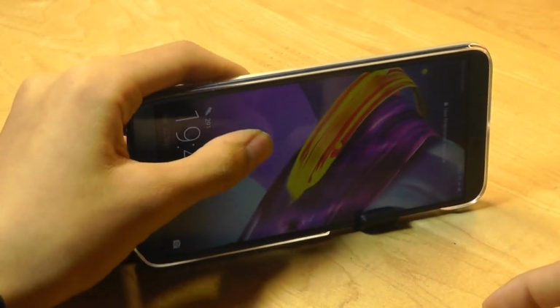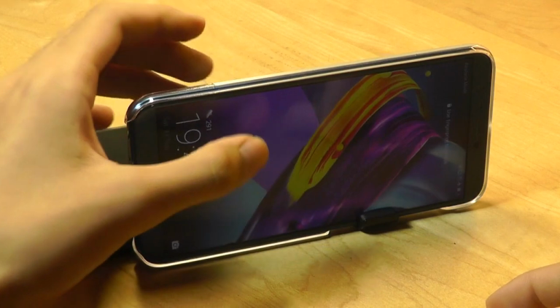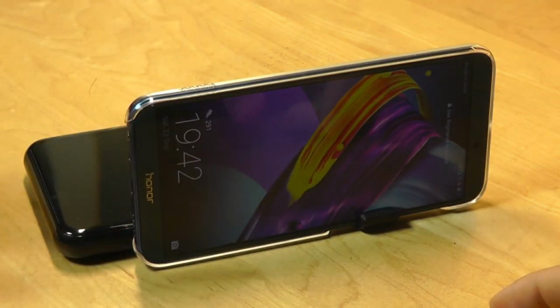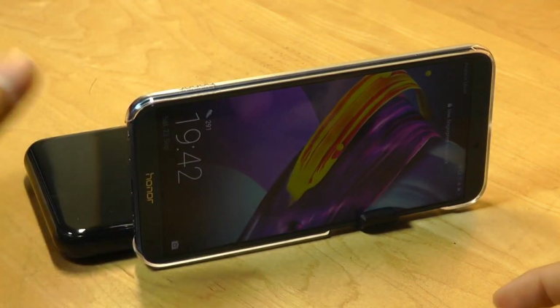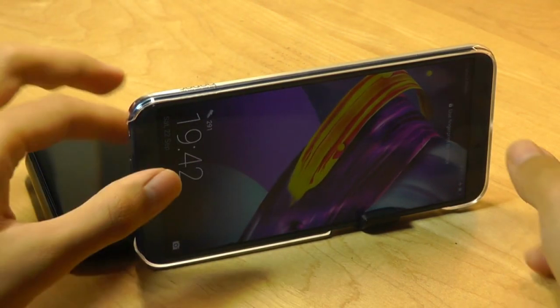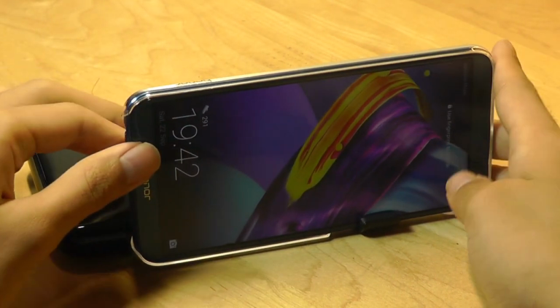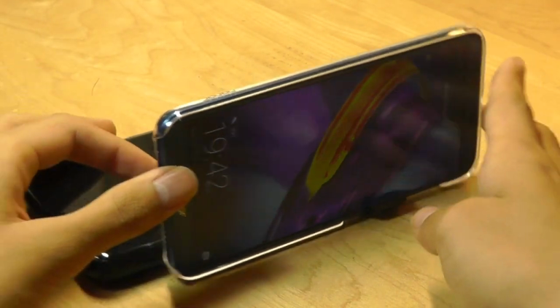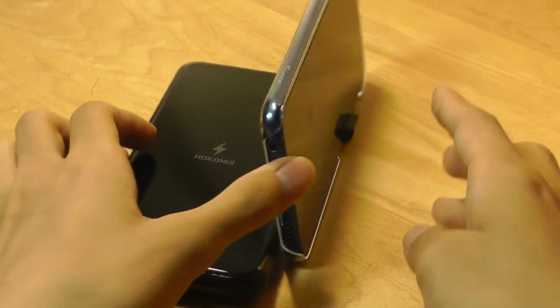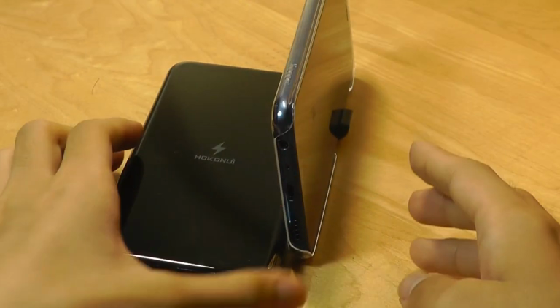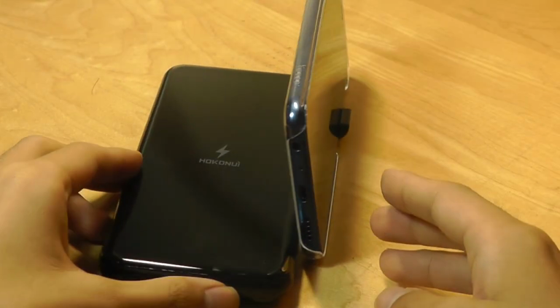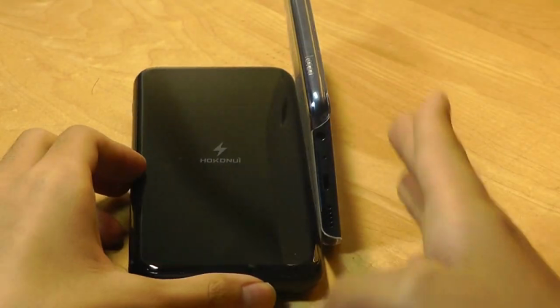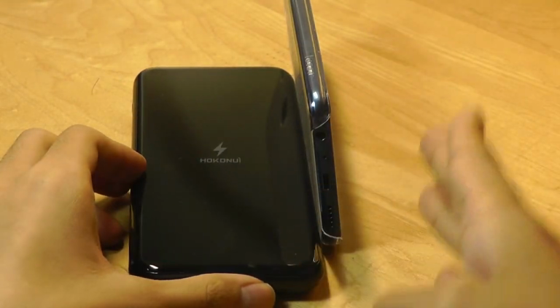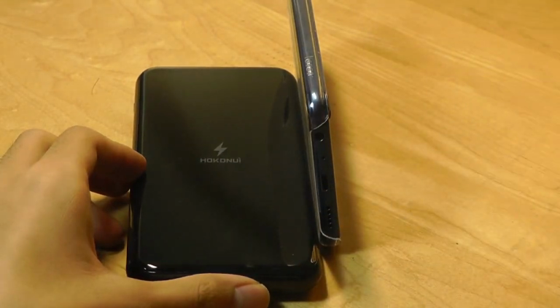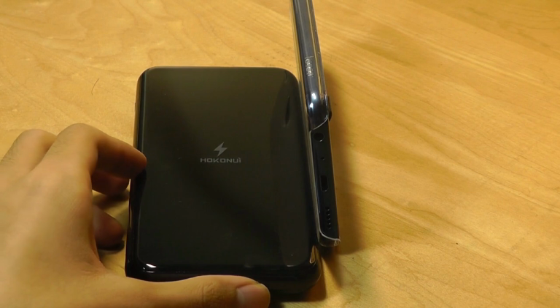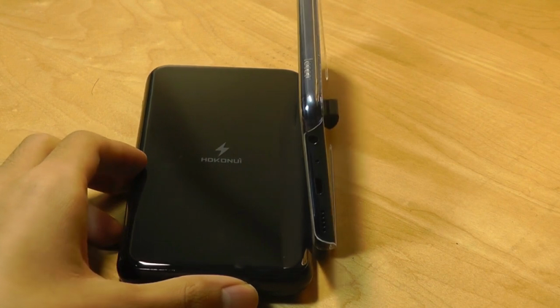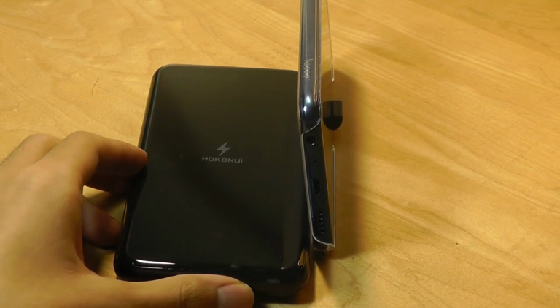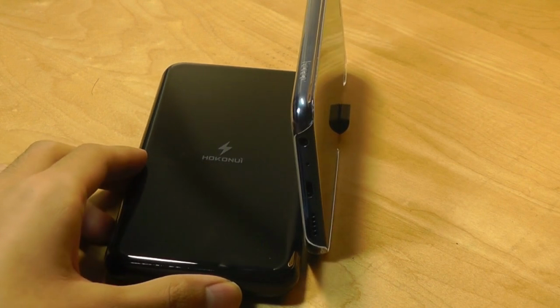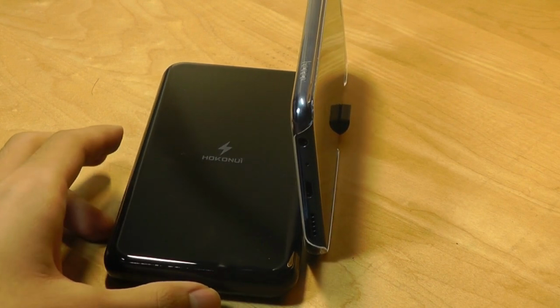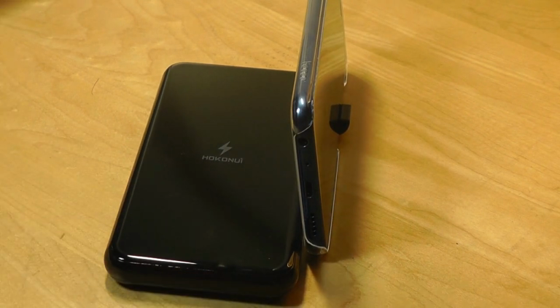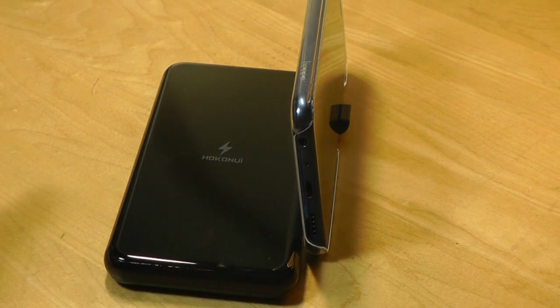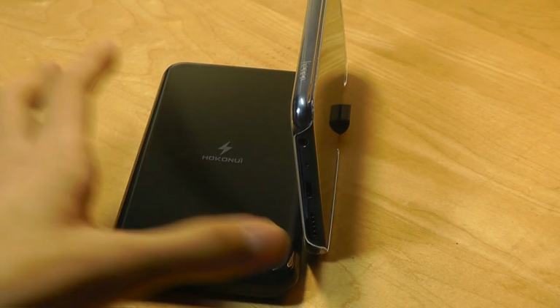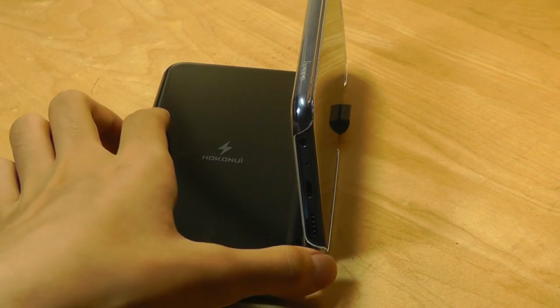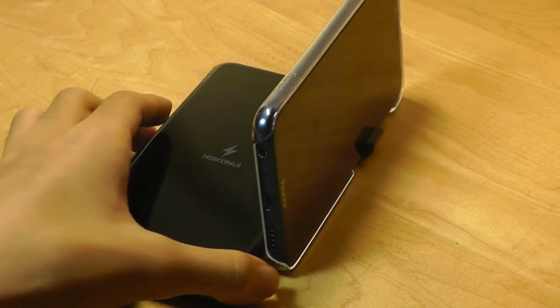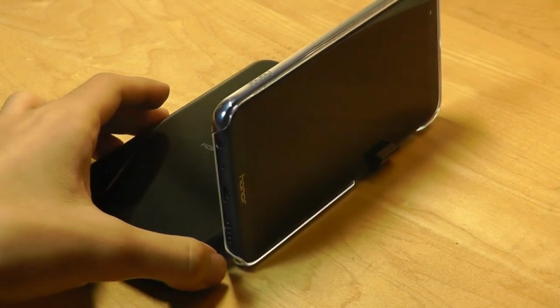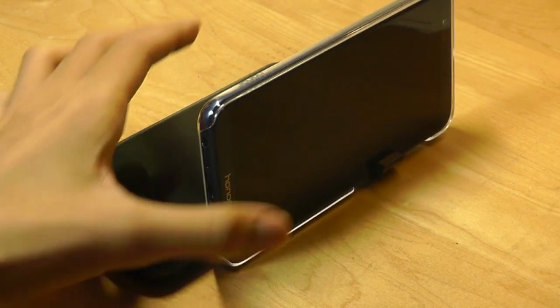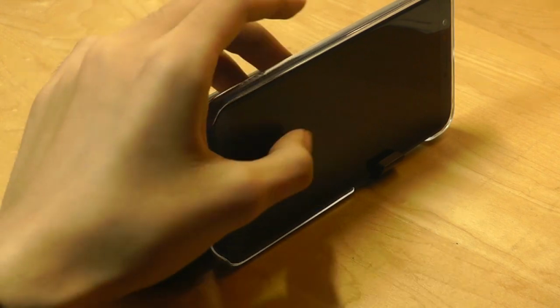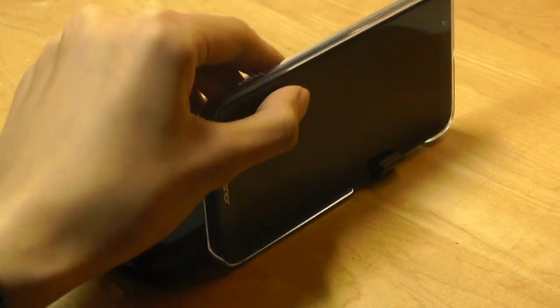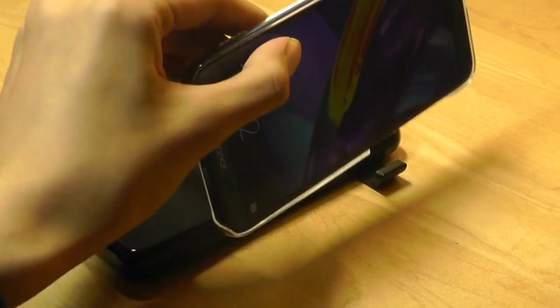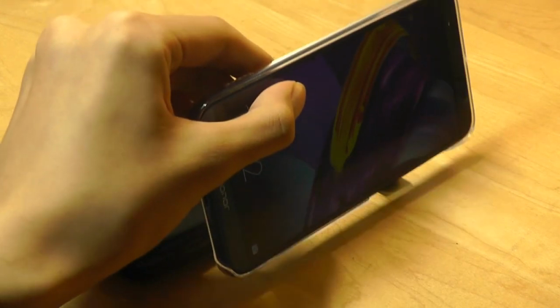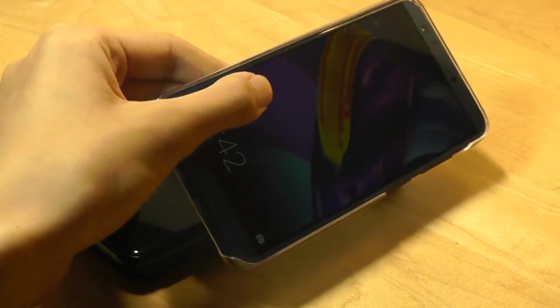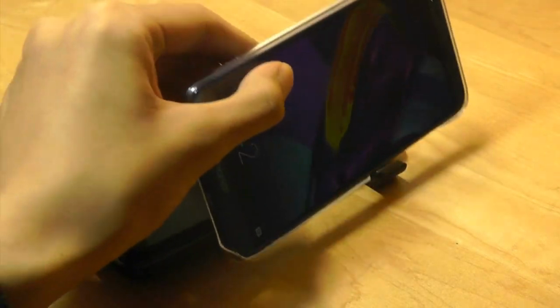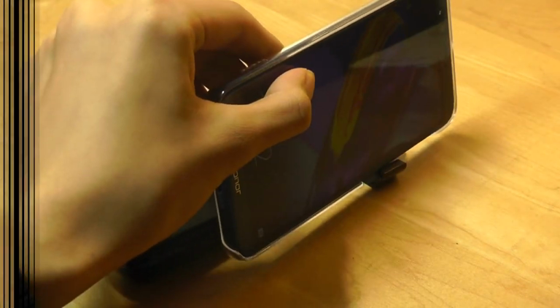You can still charge your phone when you're watching media, but it doesn't really tilt back that much. It's a very straight-on angle, so if the table is lower than eye level, watching content isn't quite as enjoyable because you'd ideally want it to tilt back a little bit more.